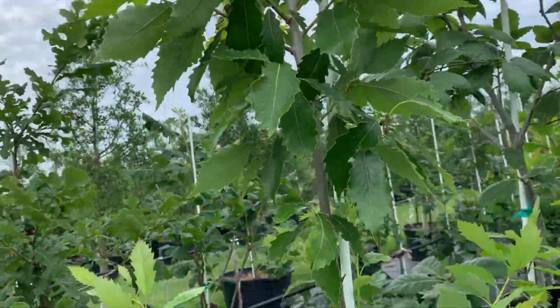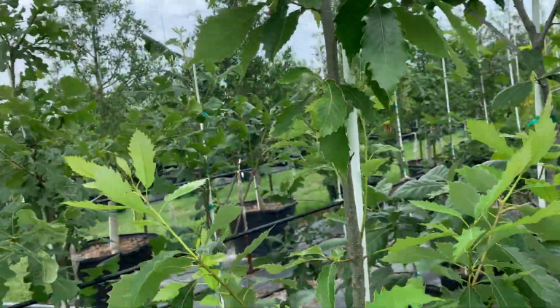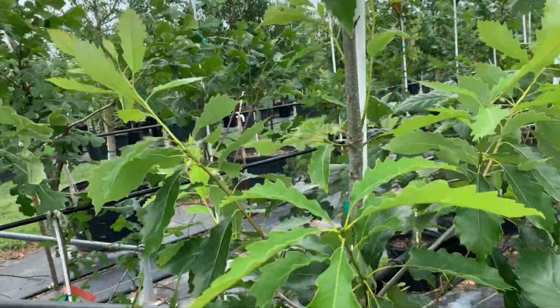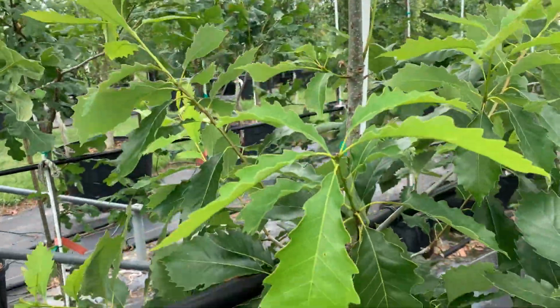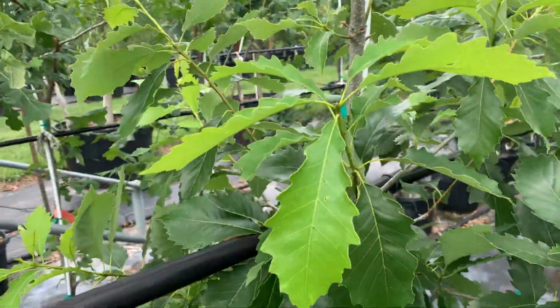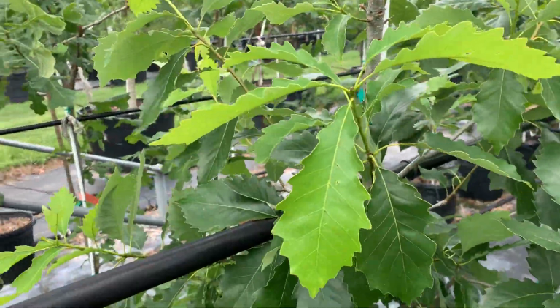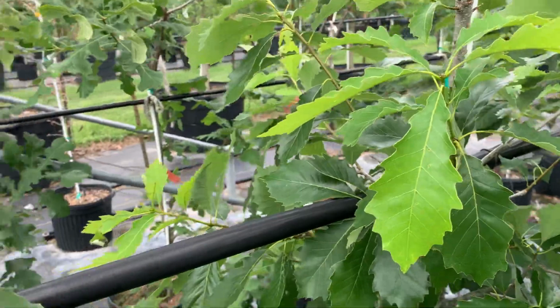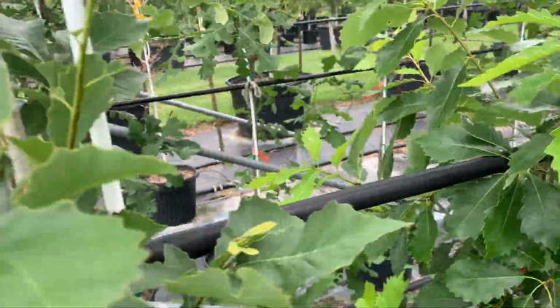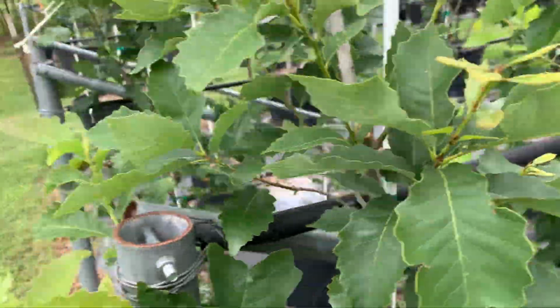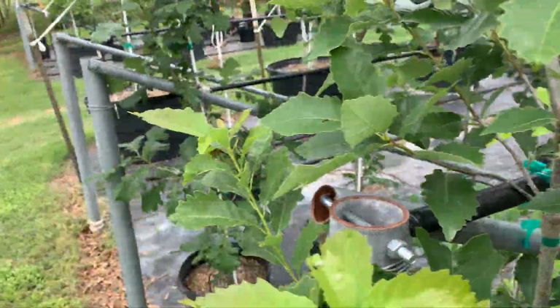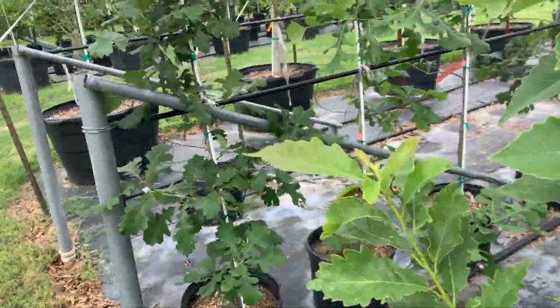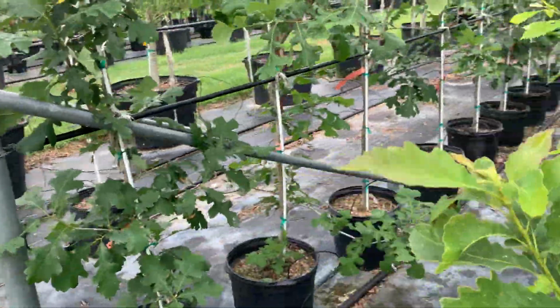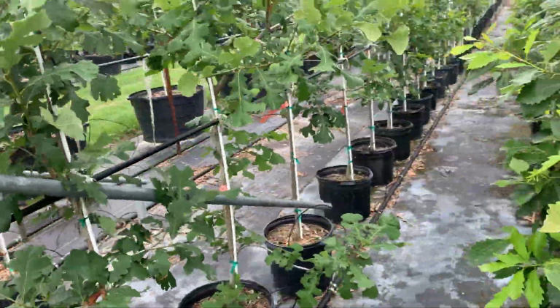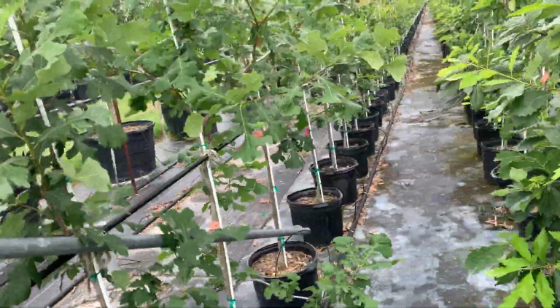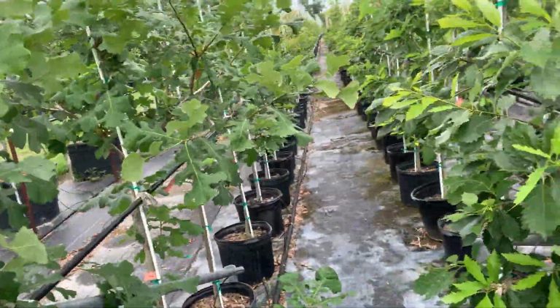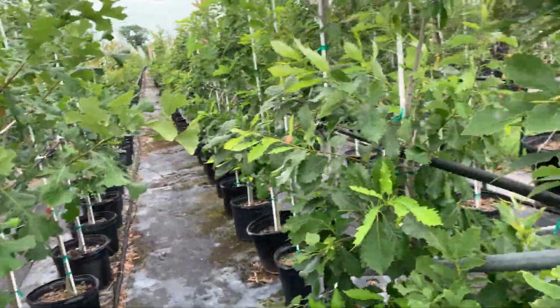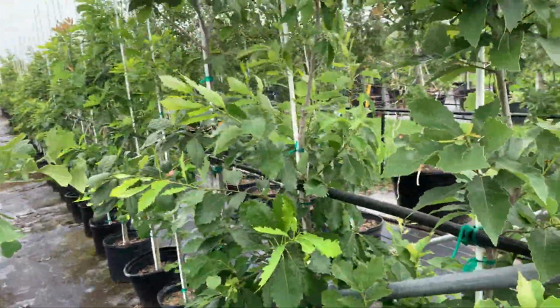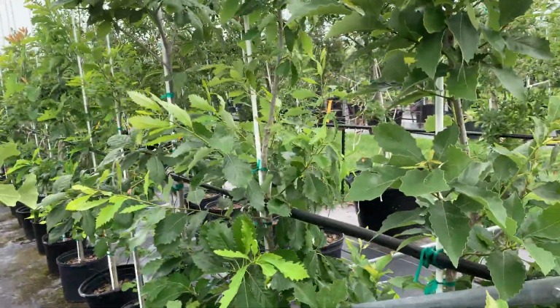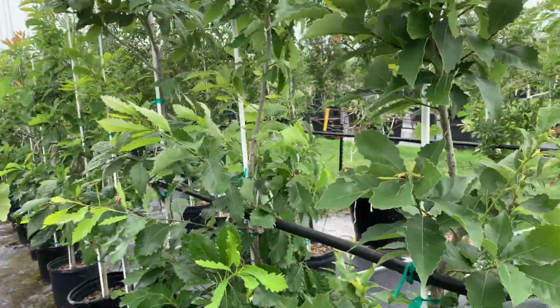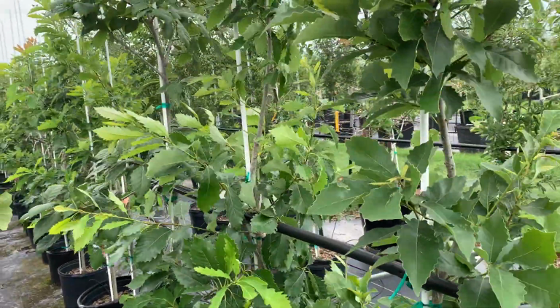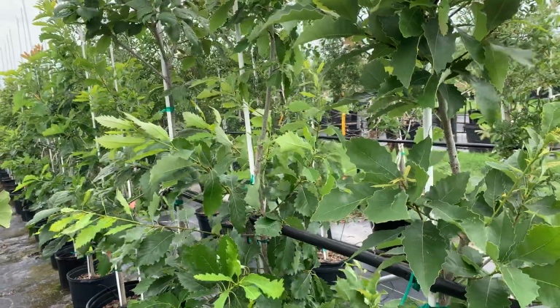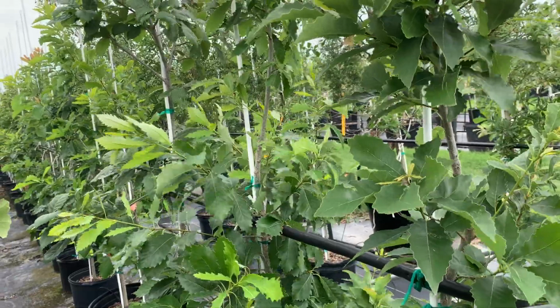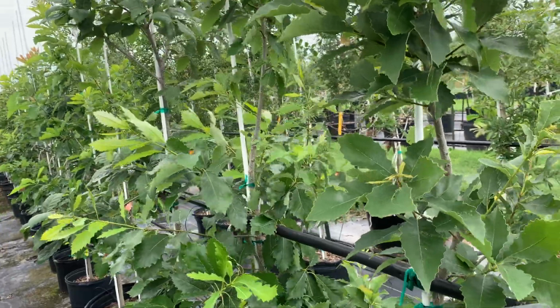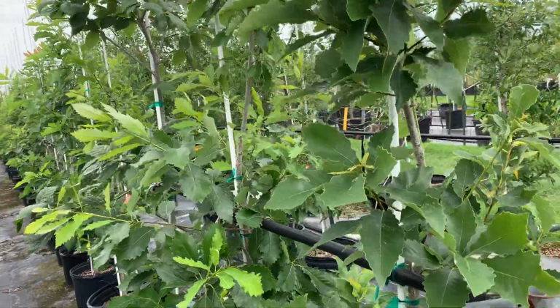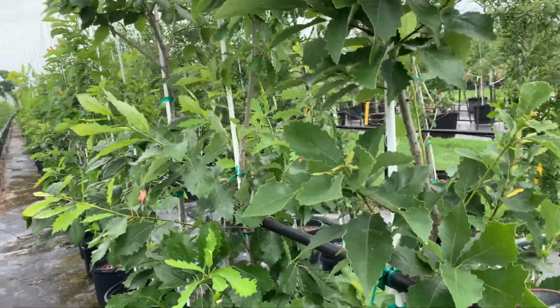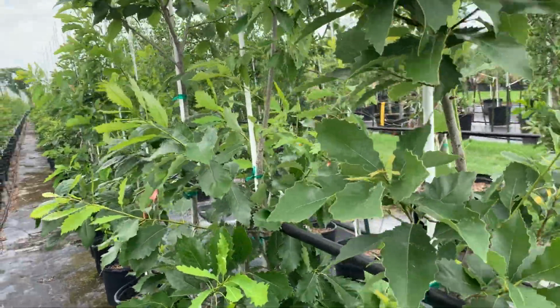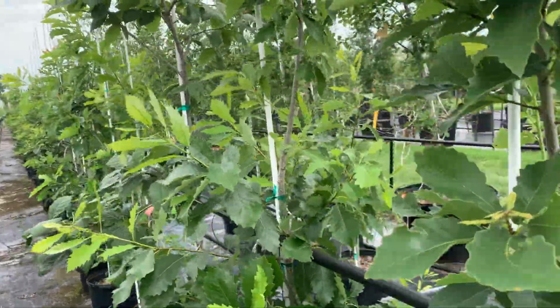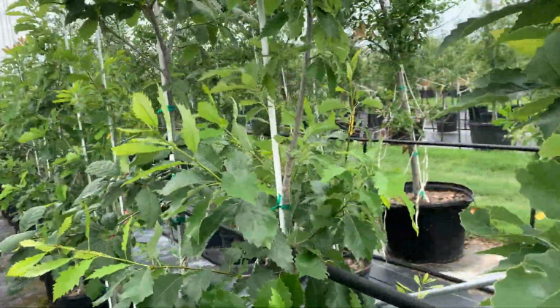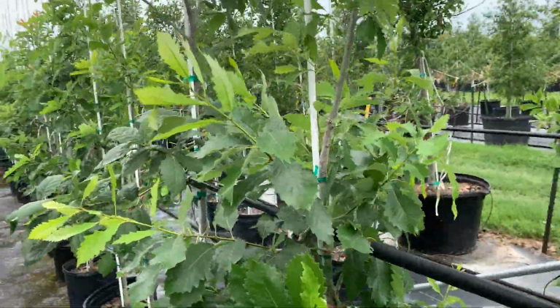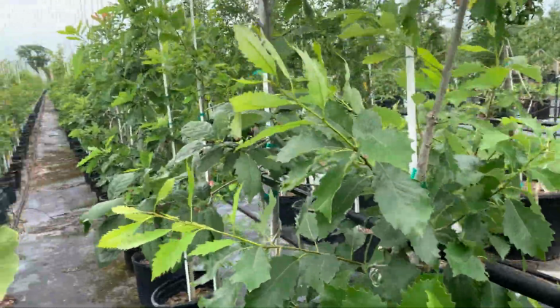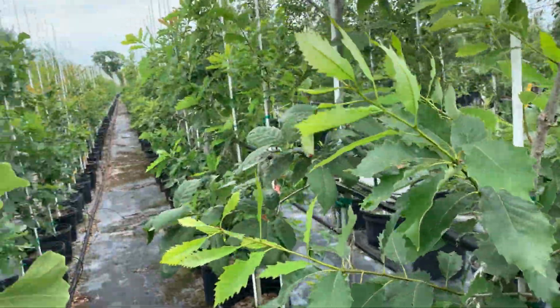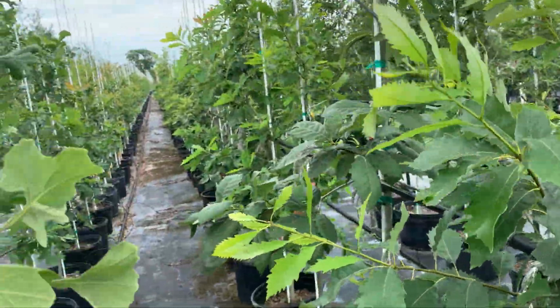Beautiful — look at that. These are used prominently at Centennial Gardens in Houston, some of these Mexican white oaks.